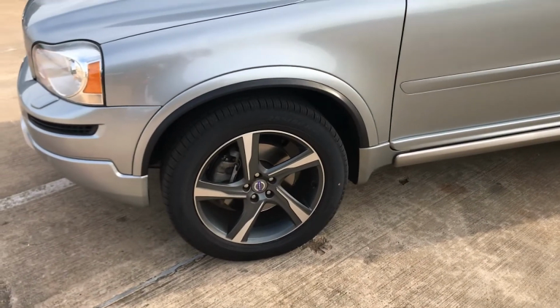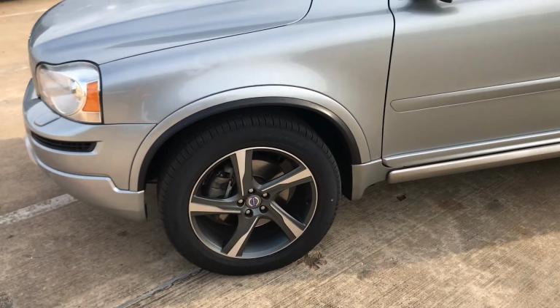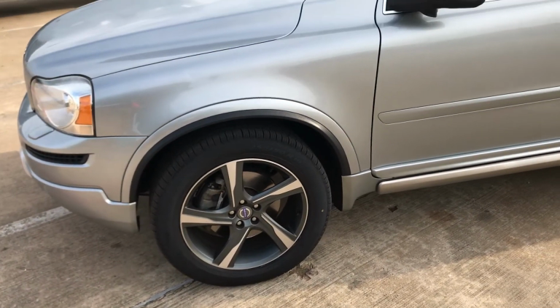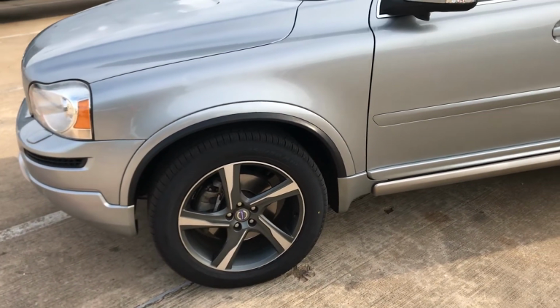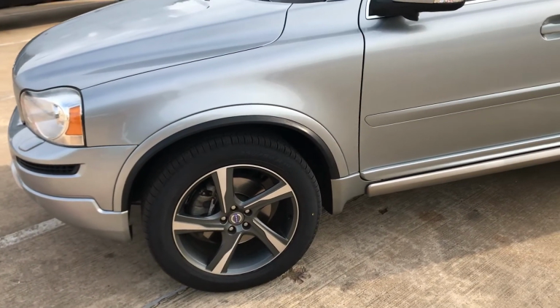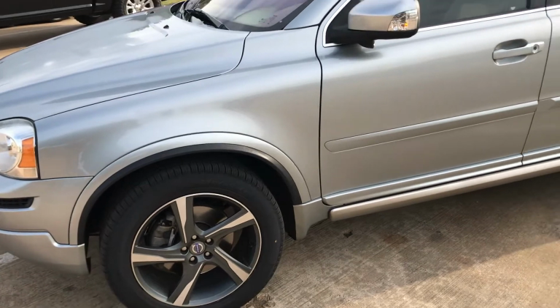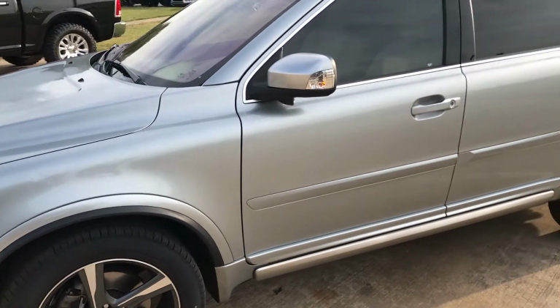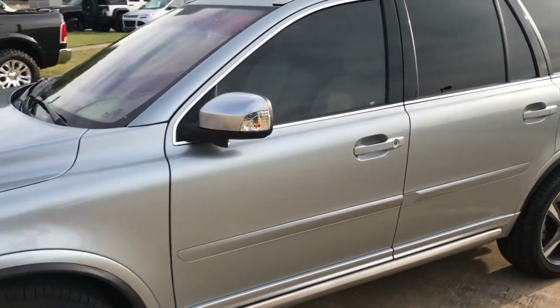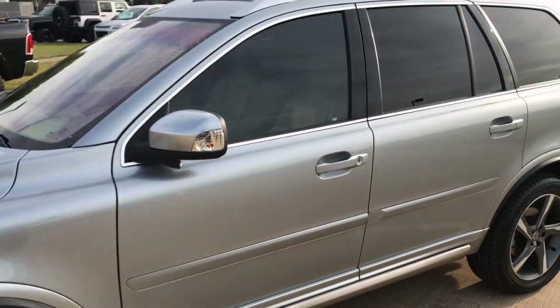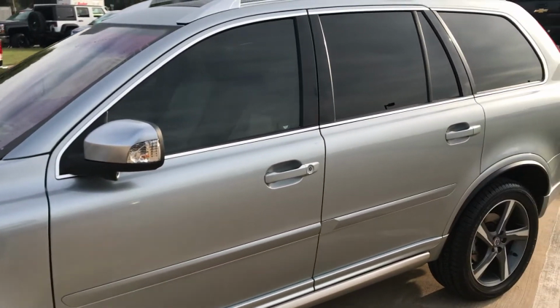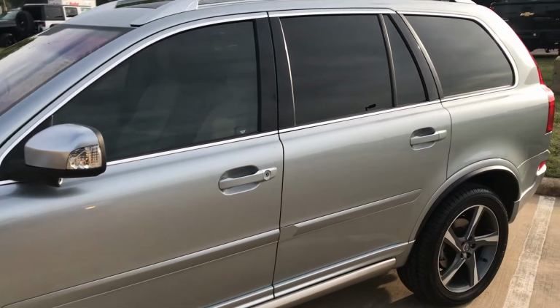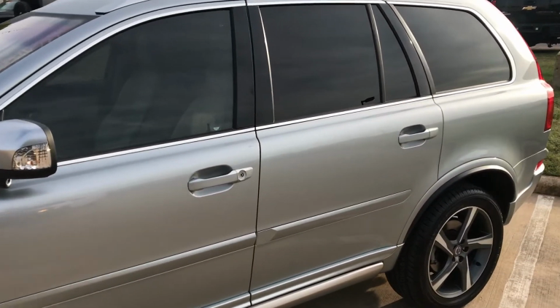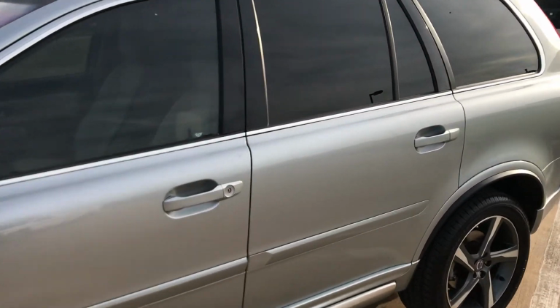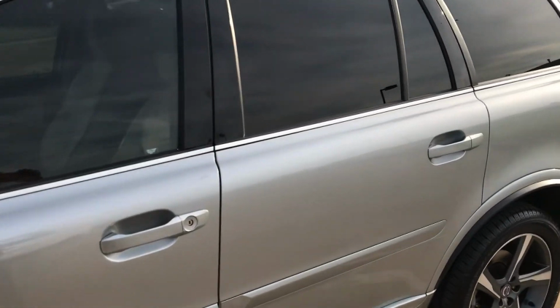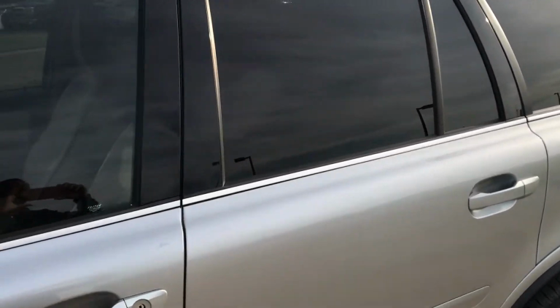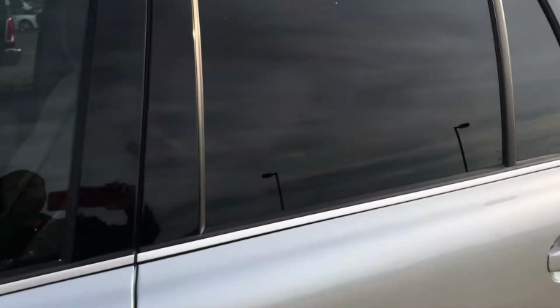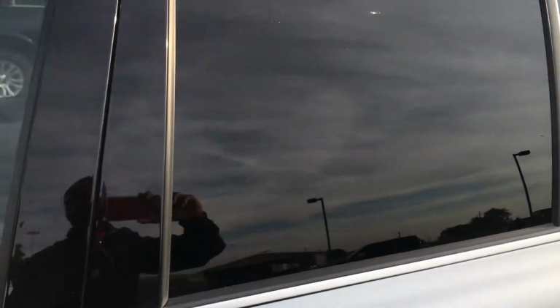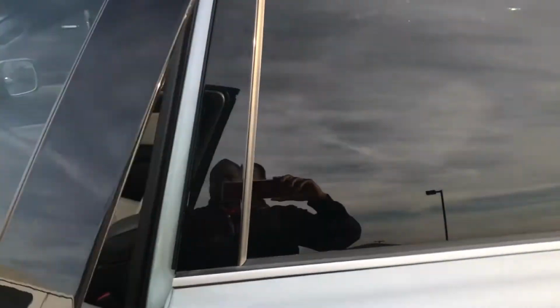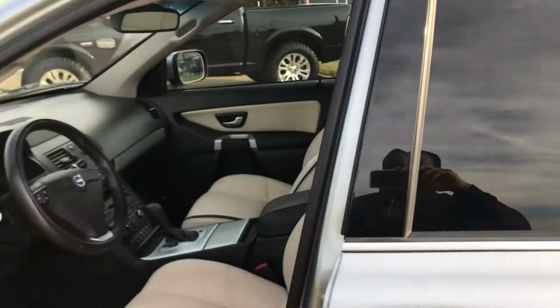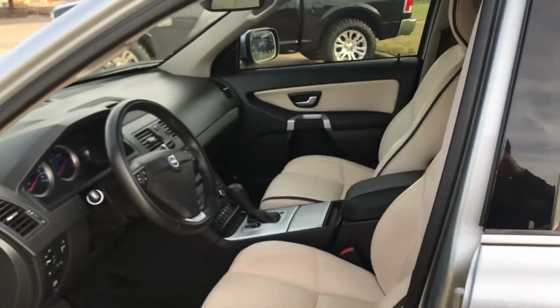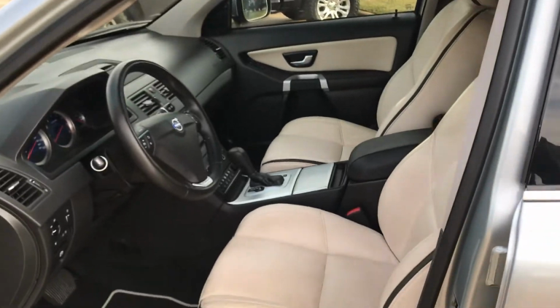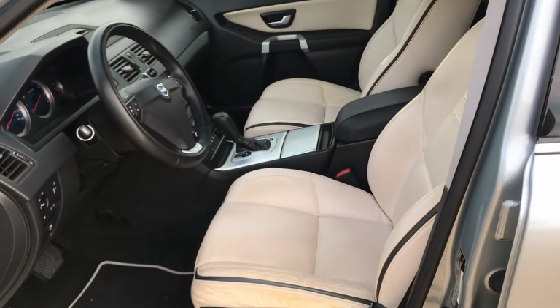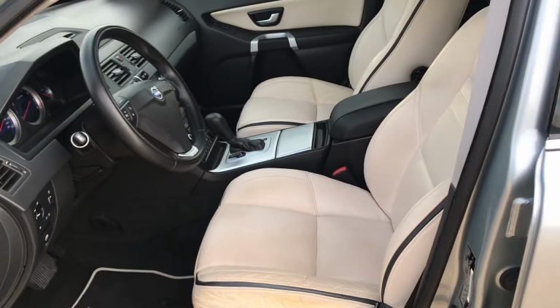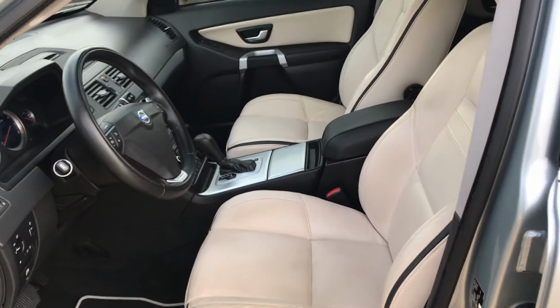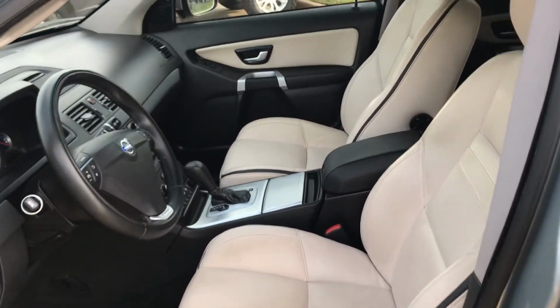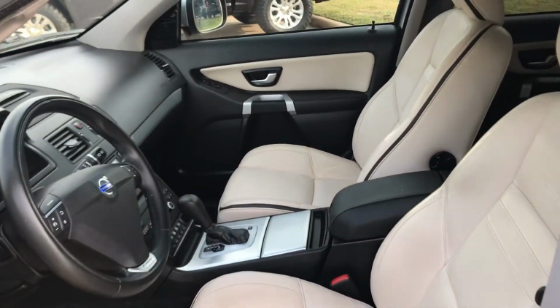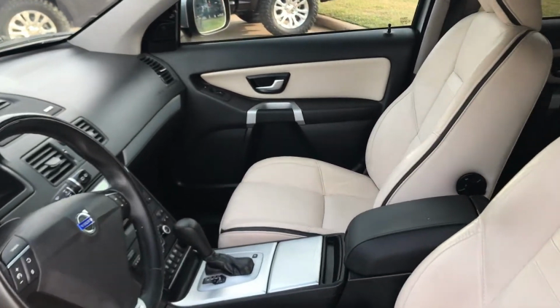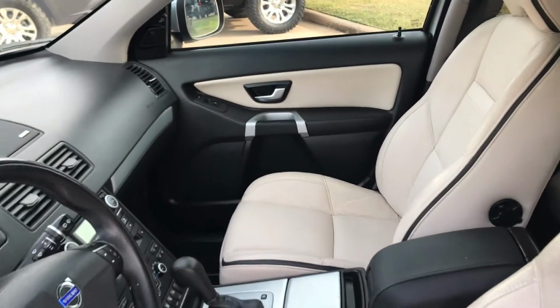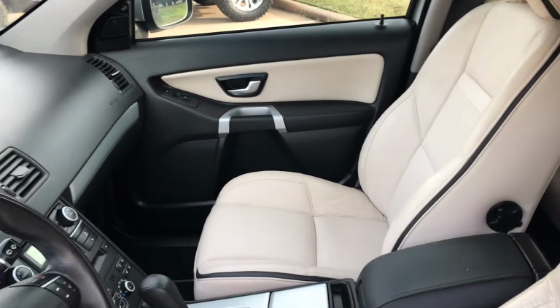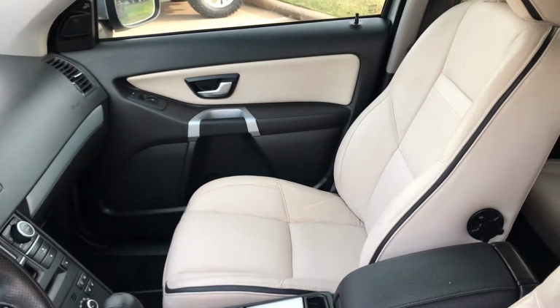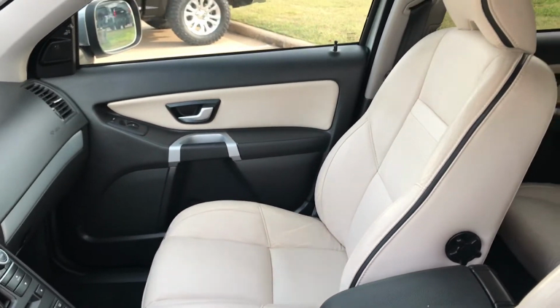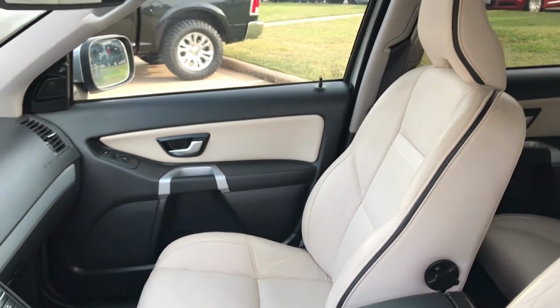Put four new tires on, wheels are in great condition. Nice interior.